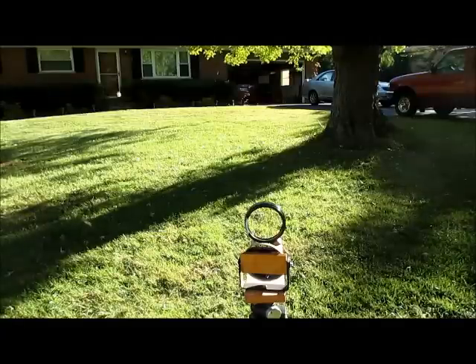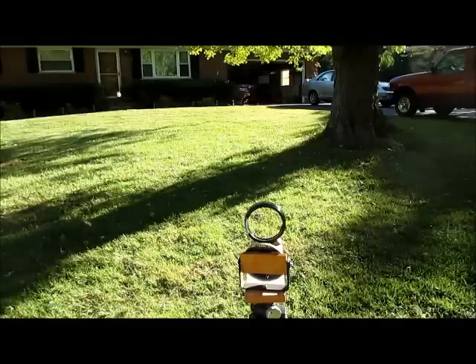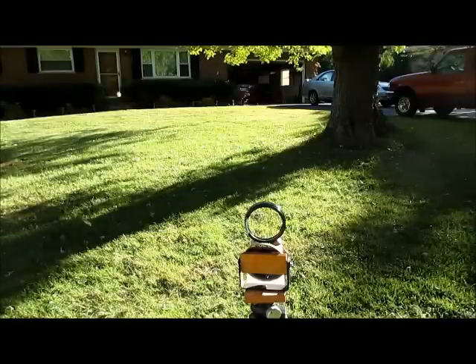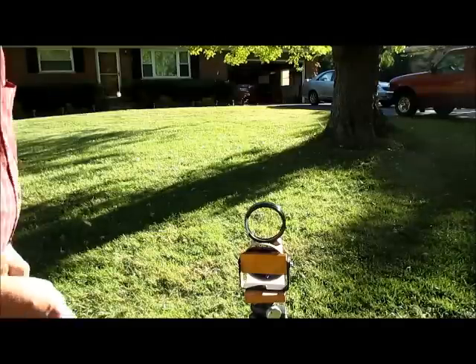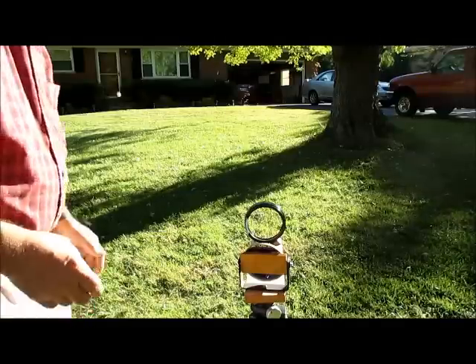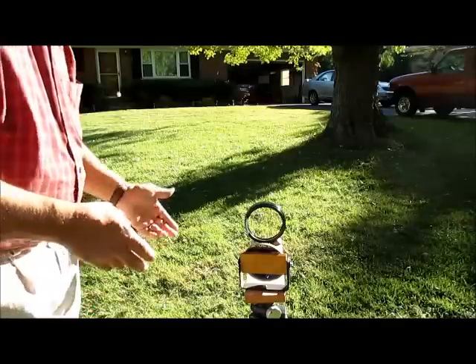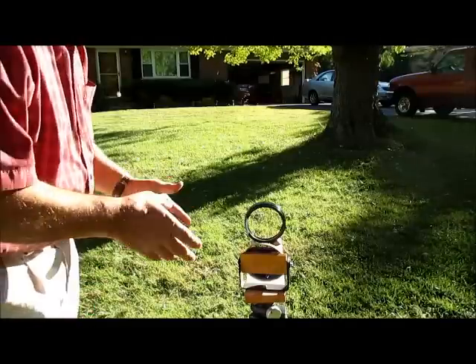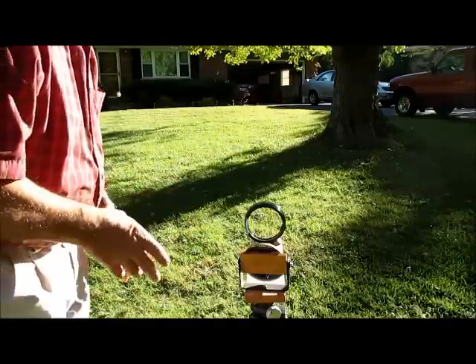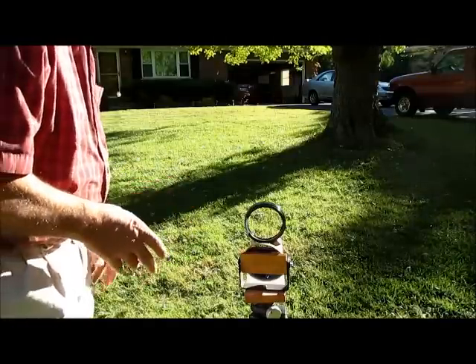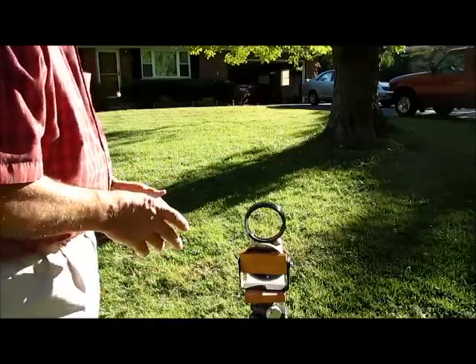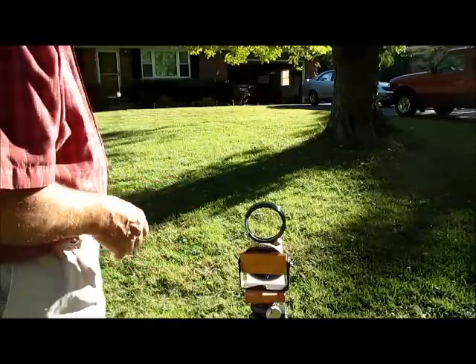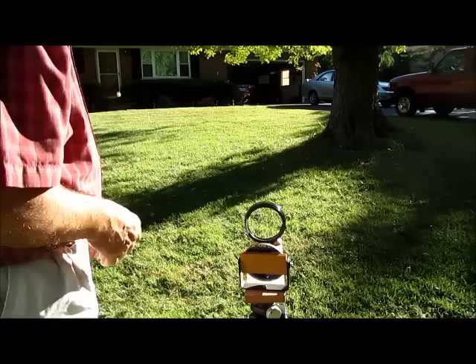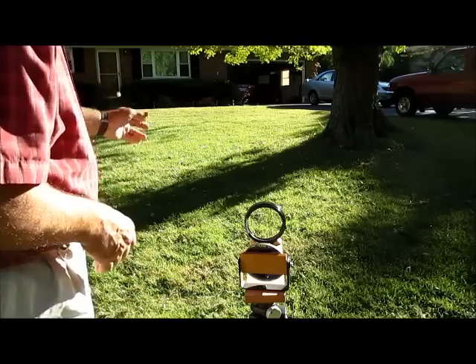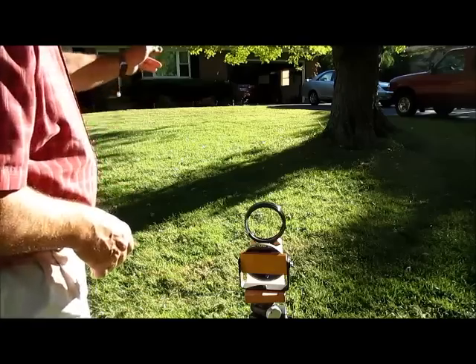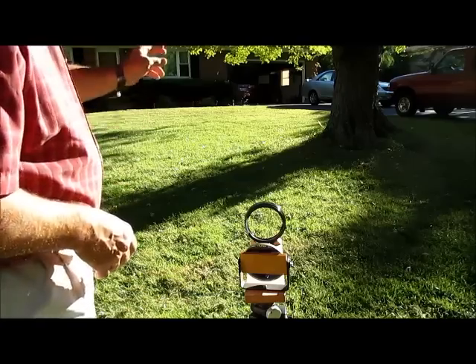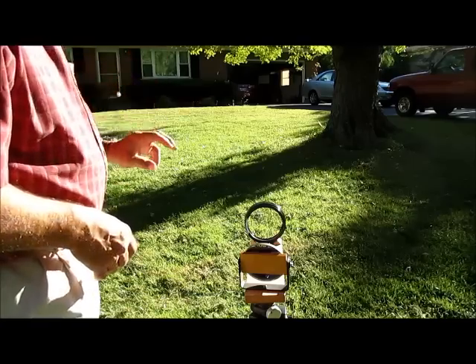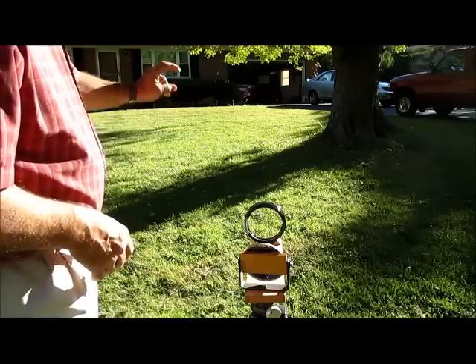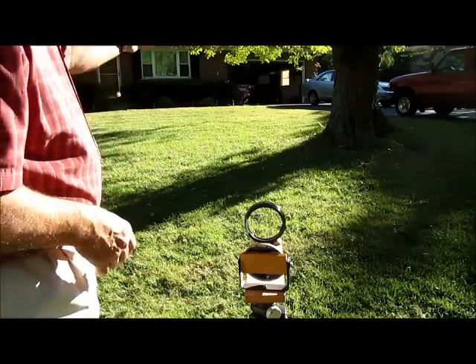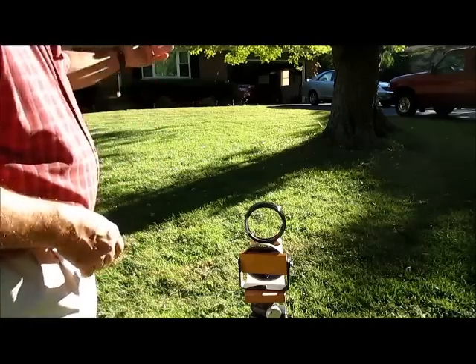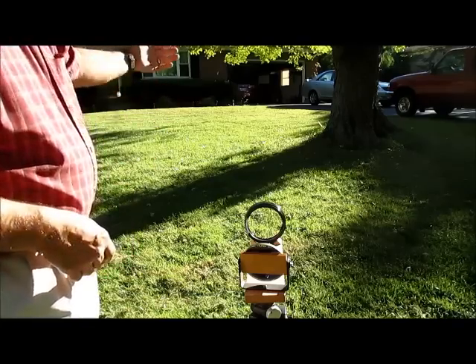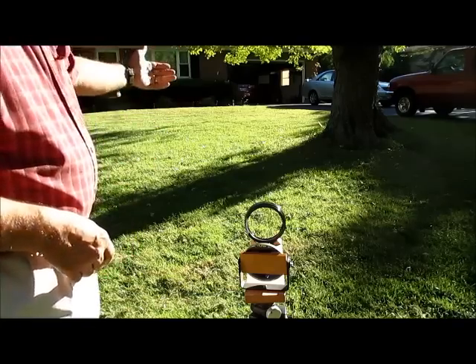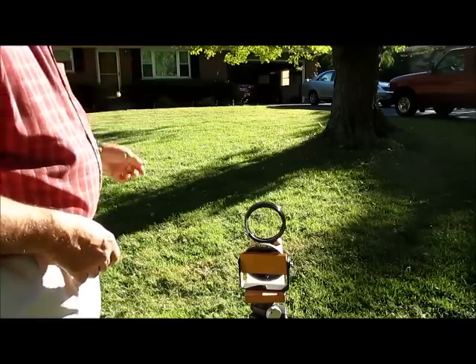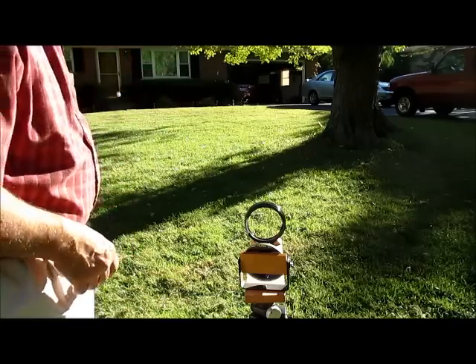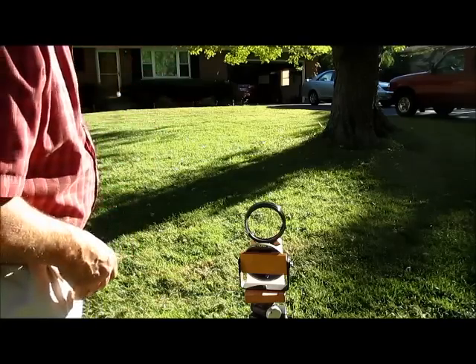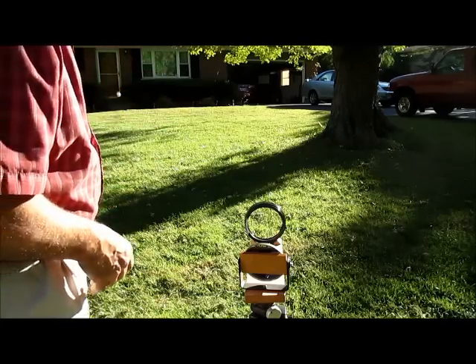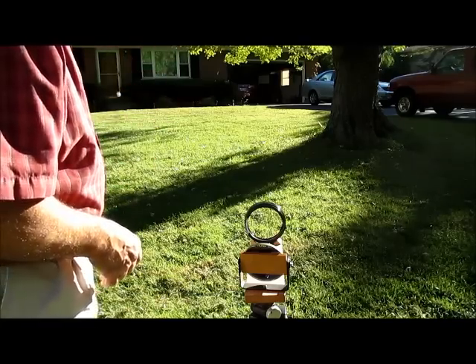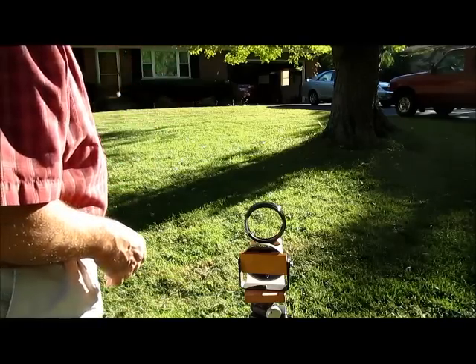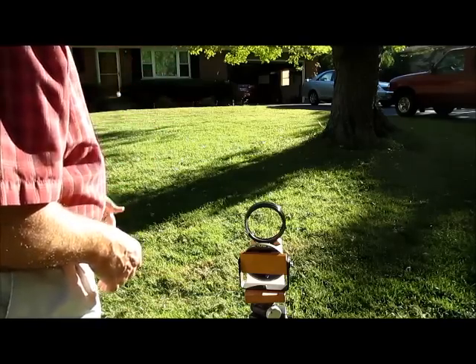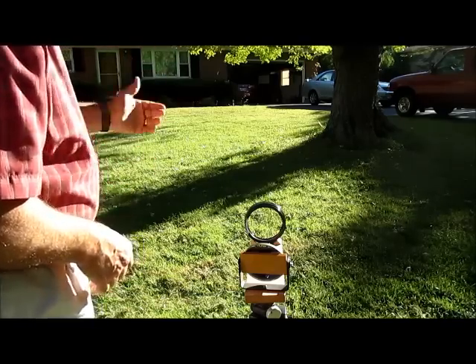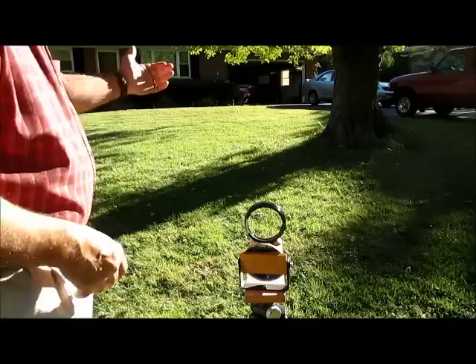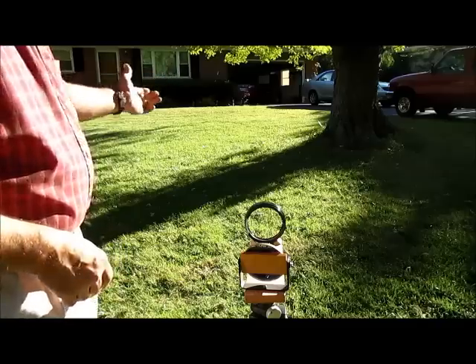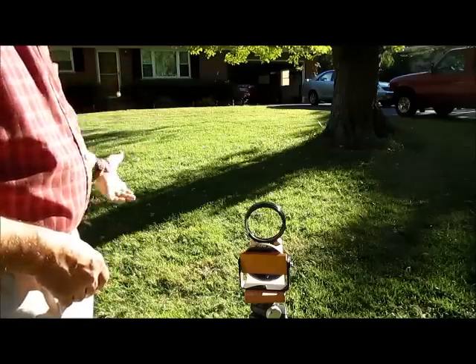To set up my projector, I'll set it on the tripod and I'm going to project it into my garage, which is shady. It gives me good contrast. It's about eight or some feet away.